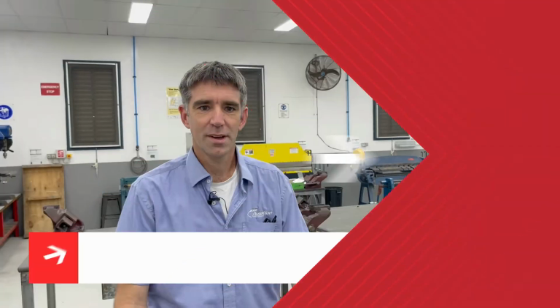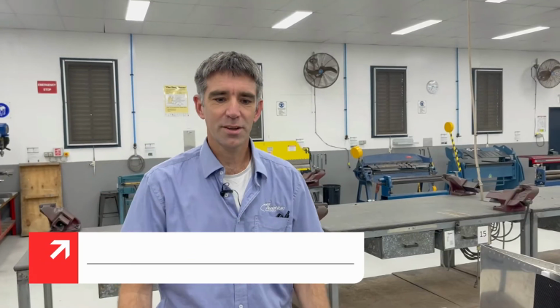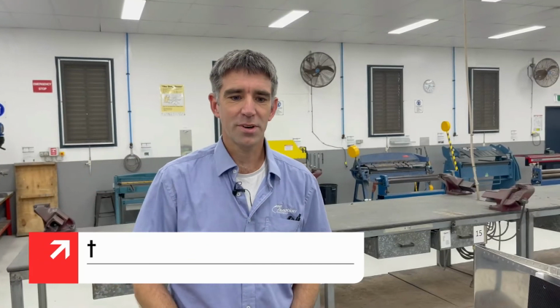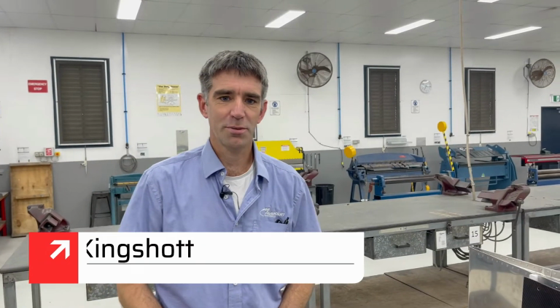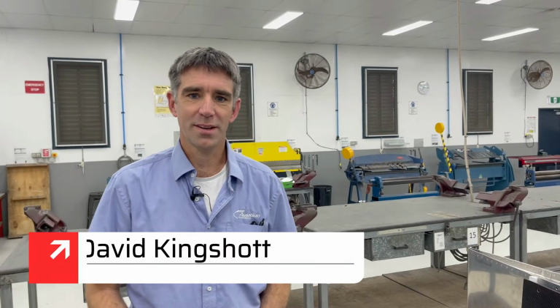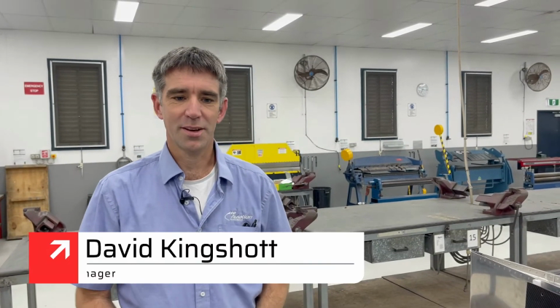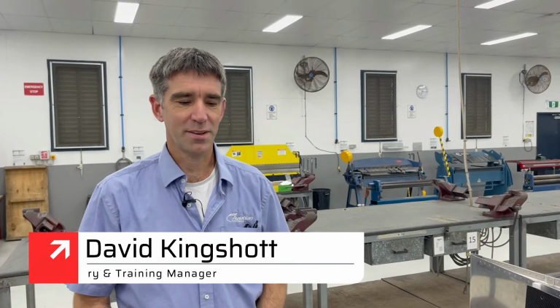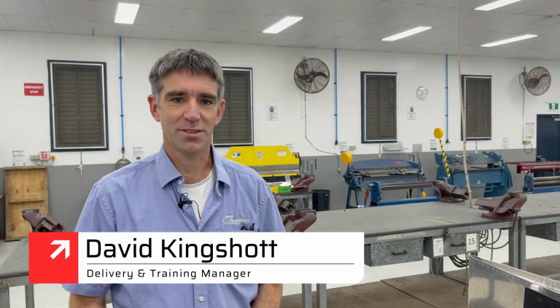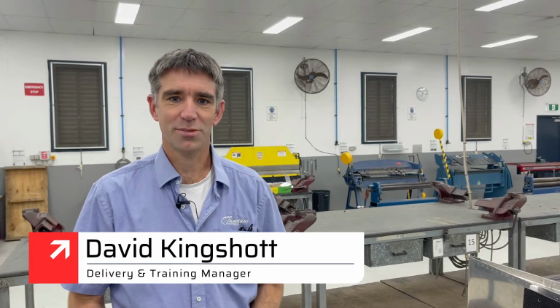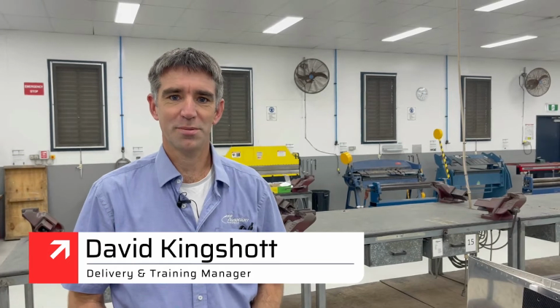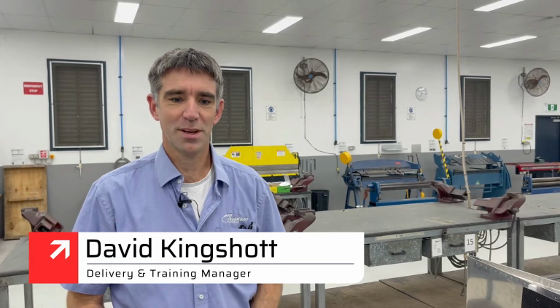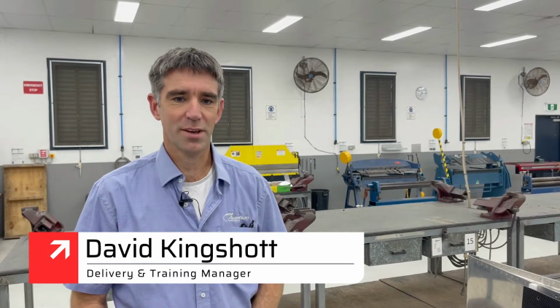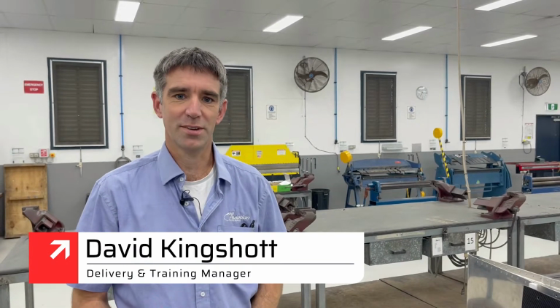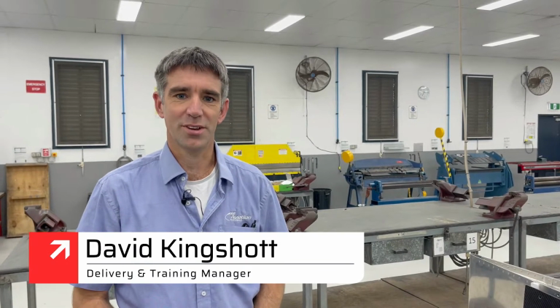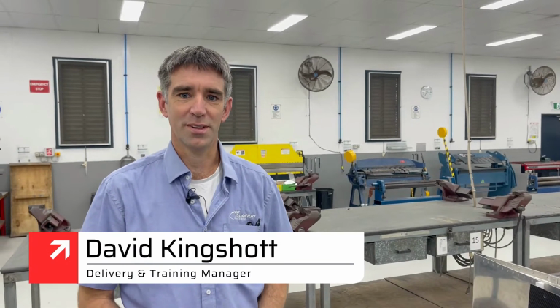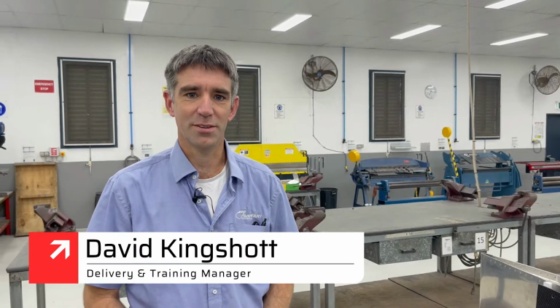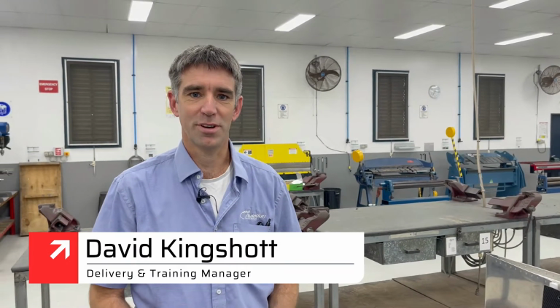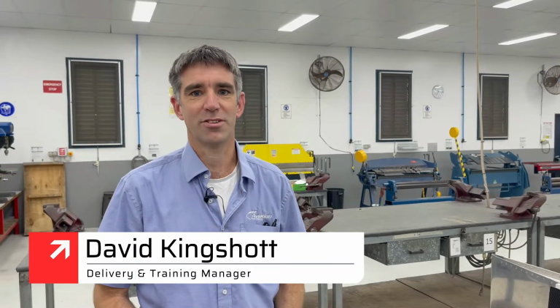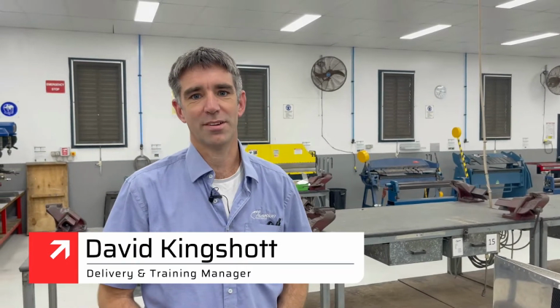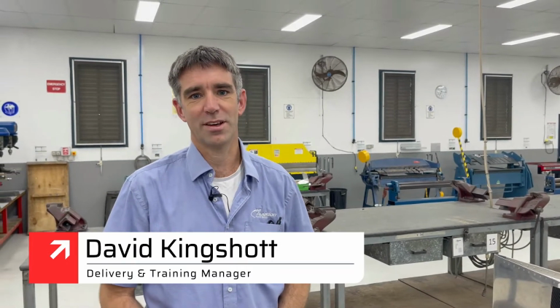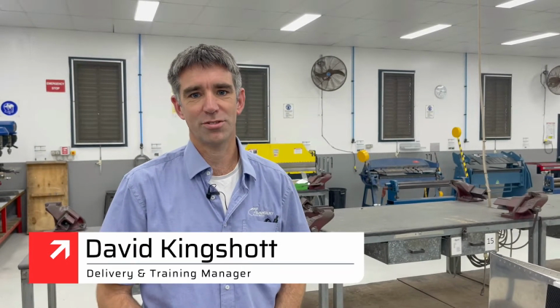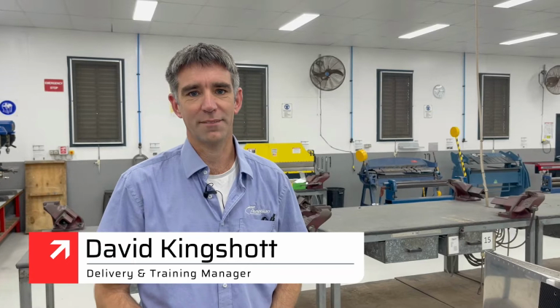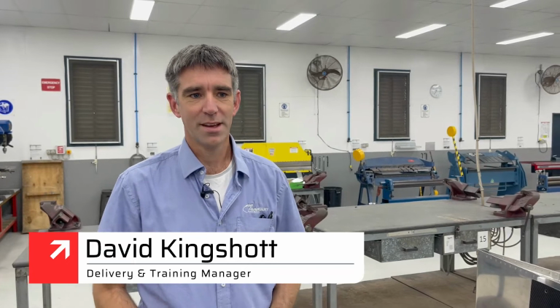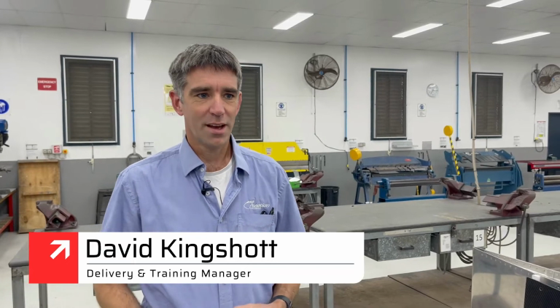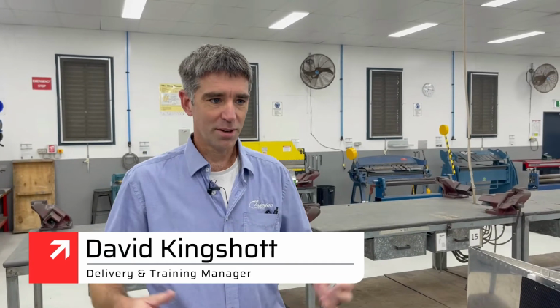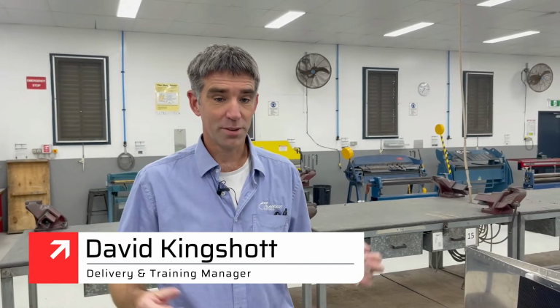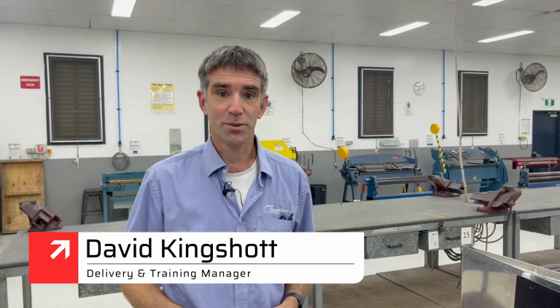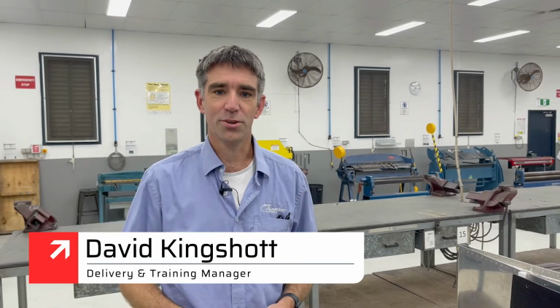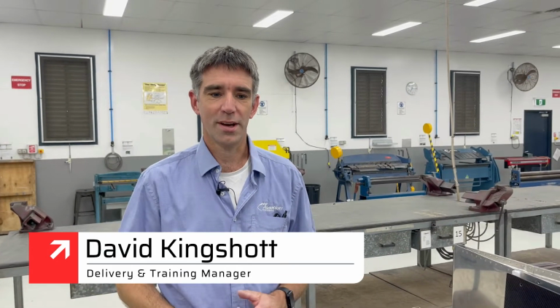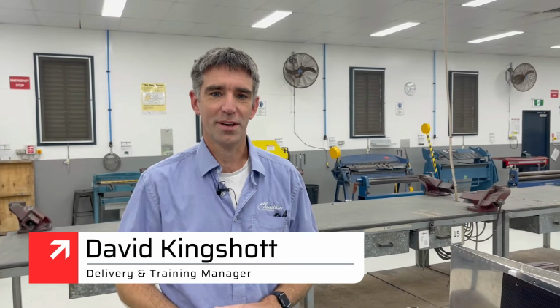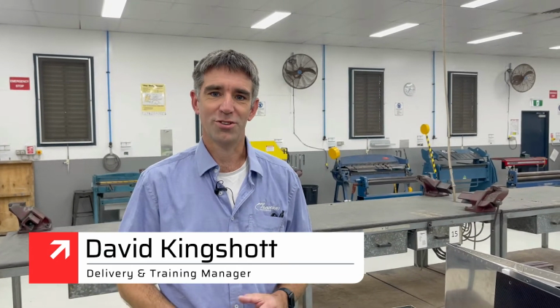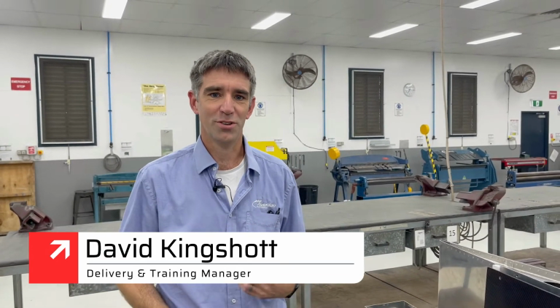Hi, good morning everybody. My name's David Kingshot, I'm the Delivery and Training Manager here at Aviation Australia. I'd like to welcome you all to our structures workshop.